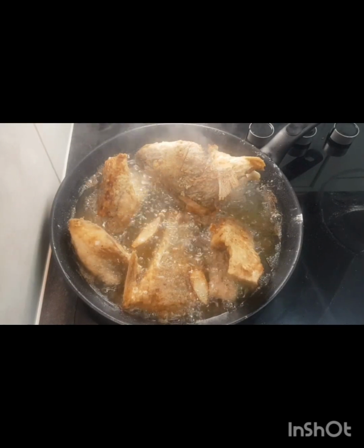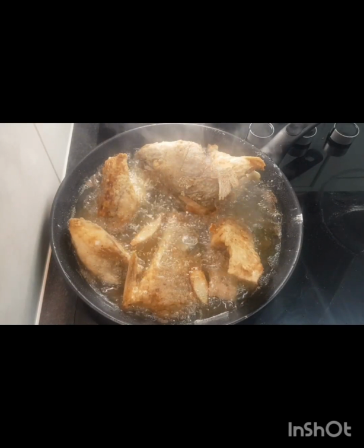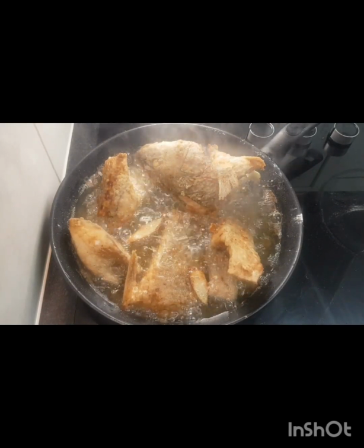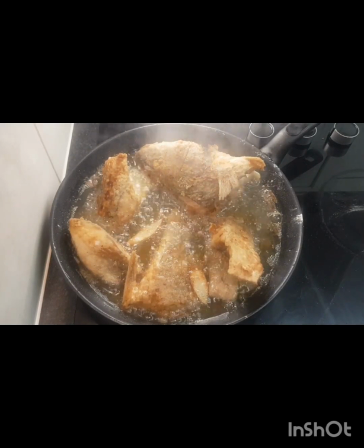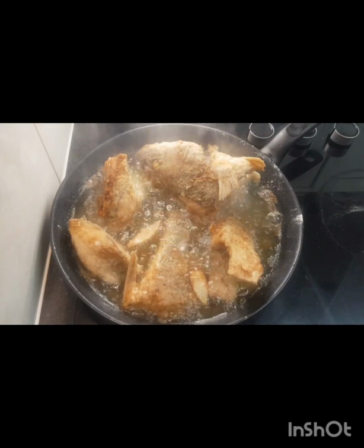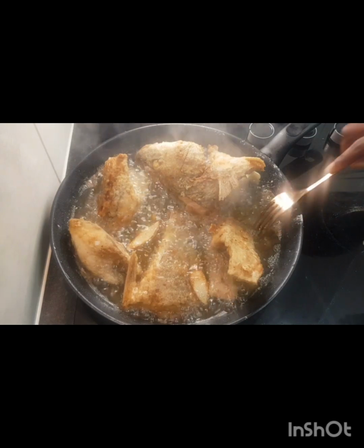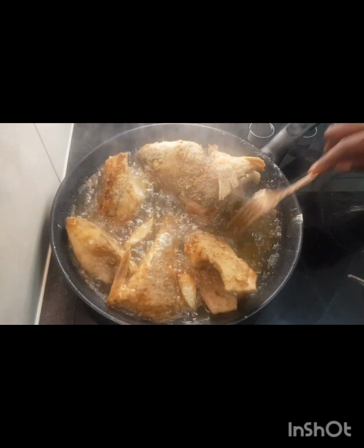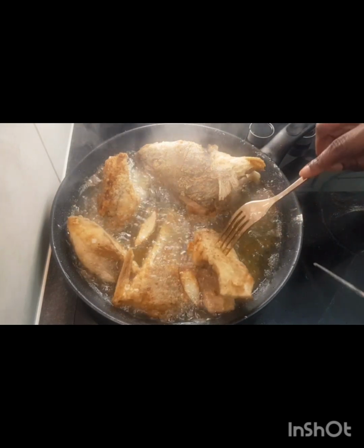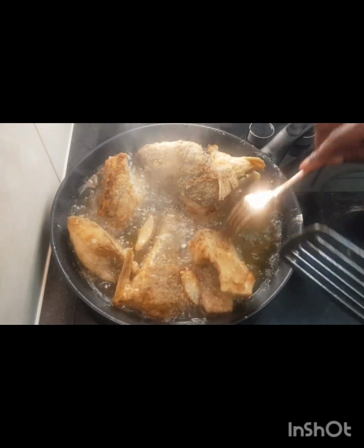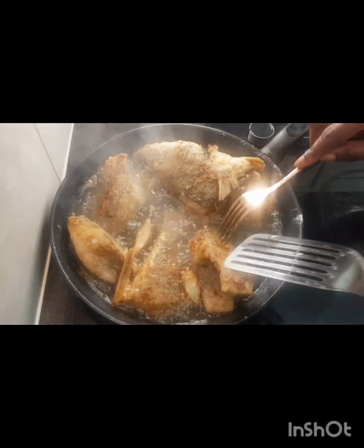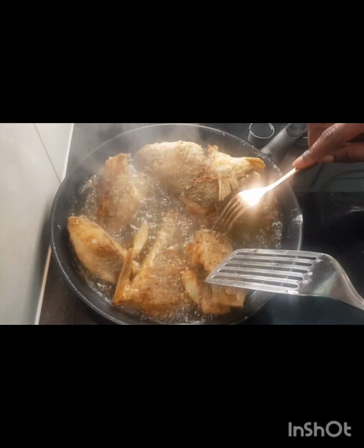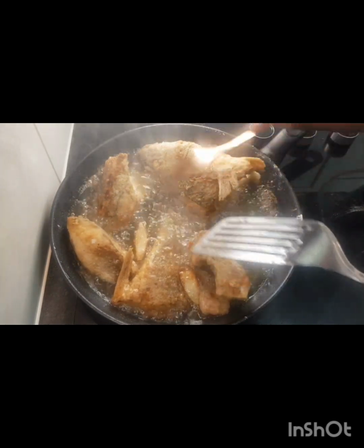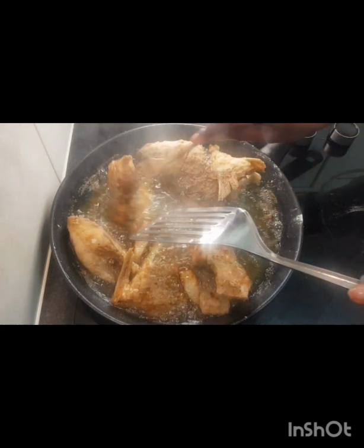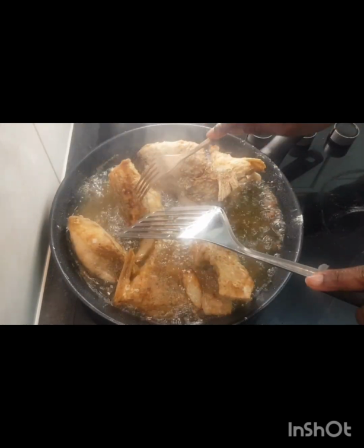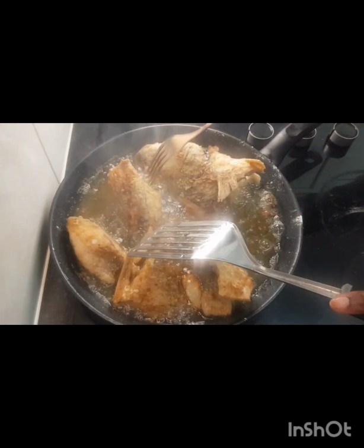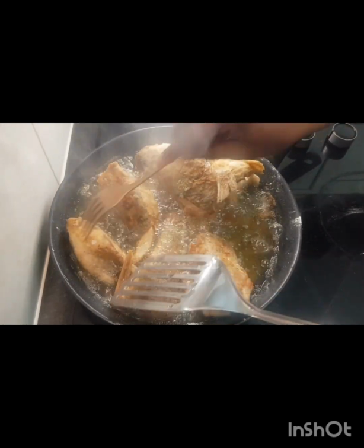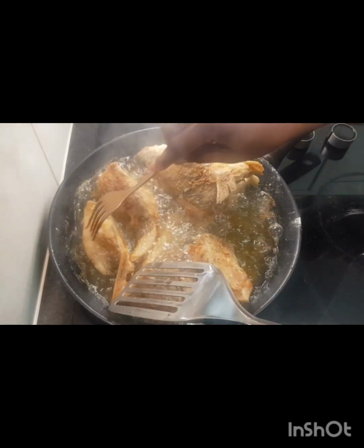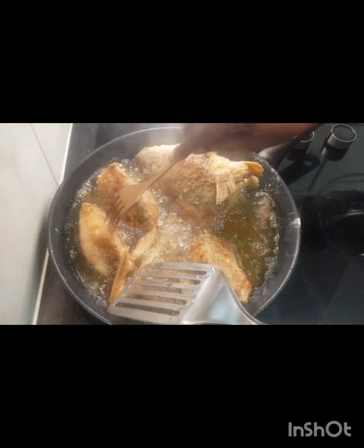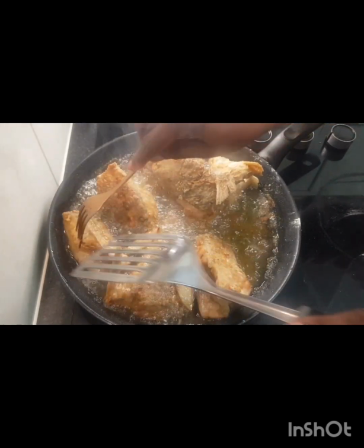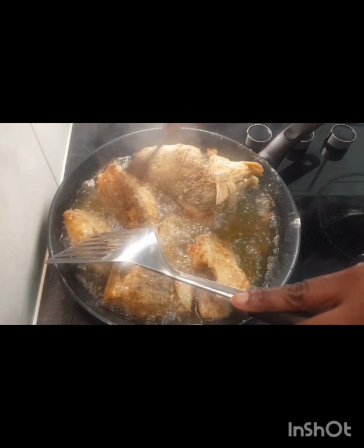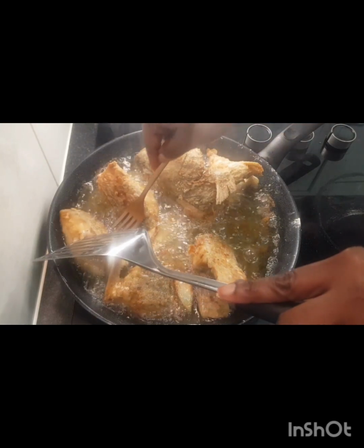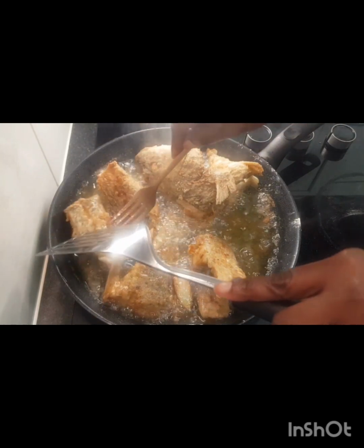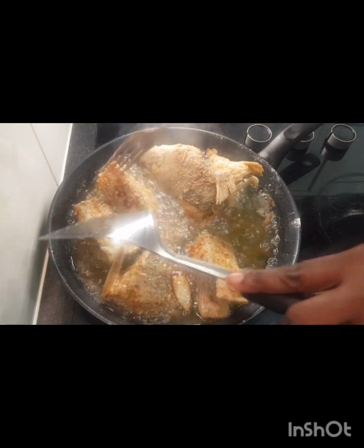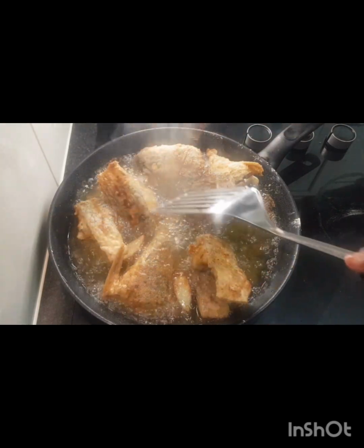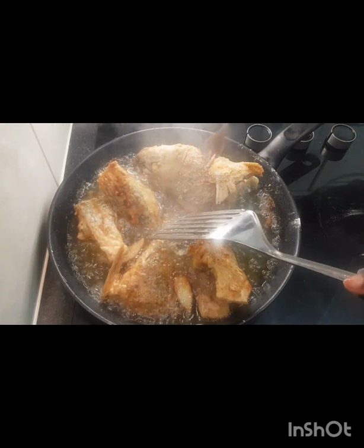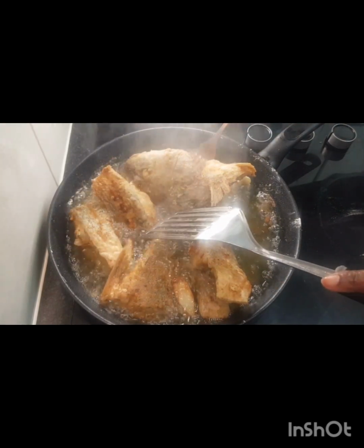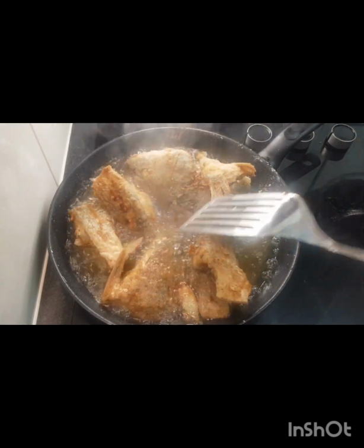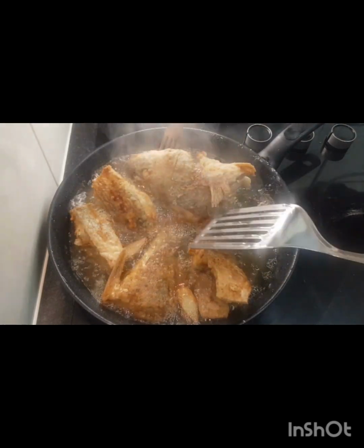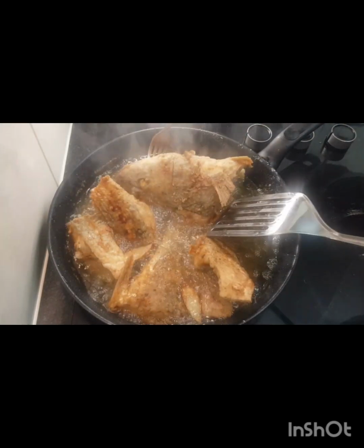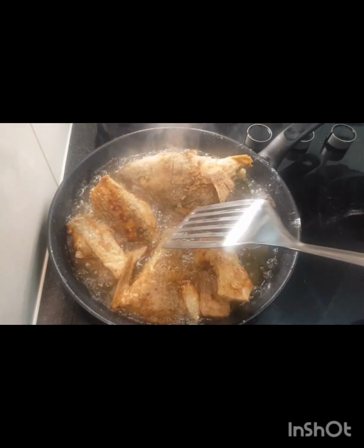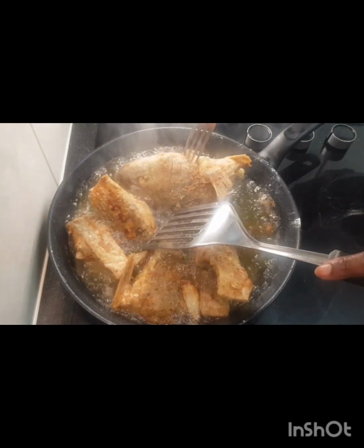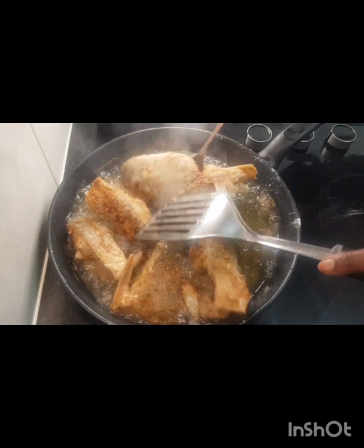Okay guys, look — our fish is ready! It's nice and colorful. It's gorgeous!